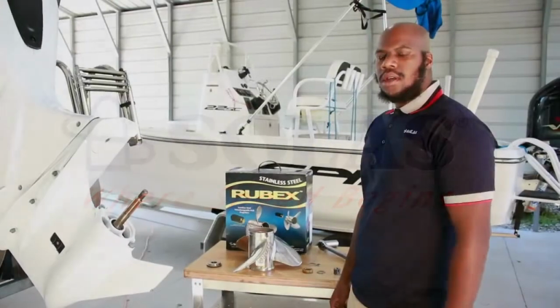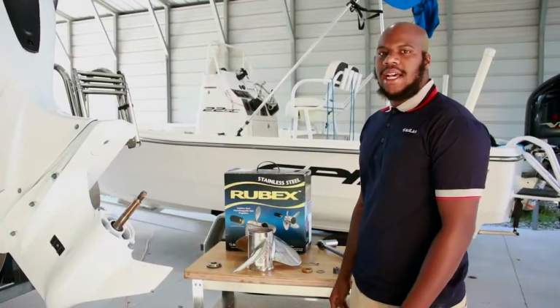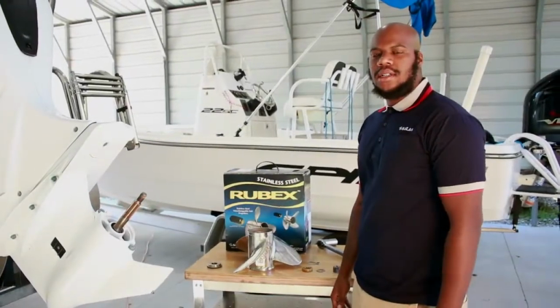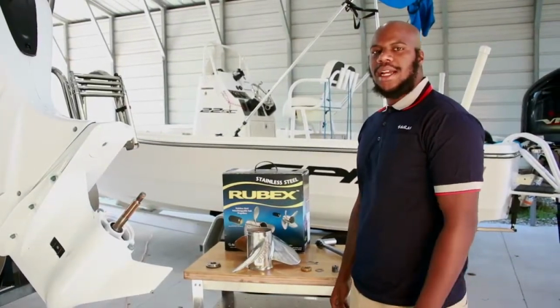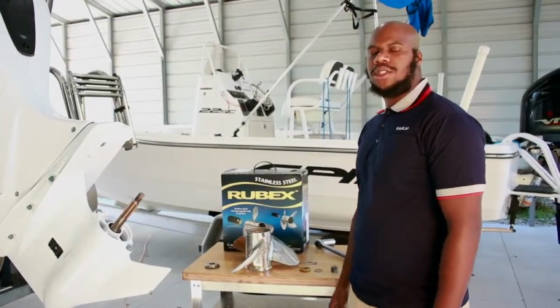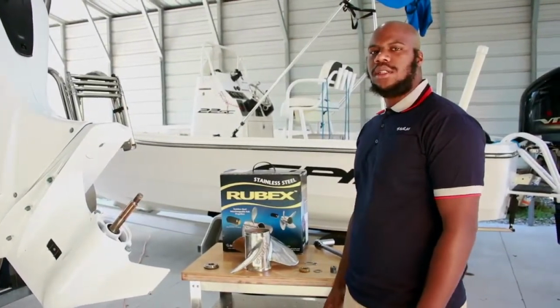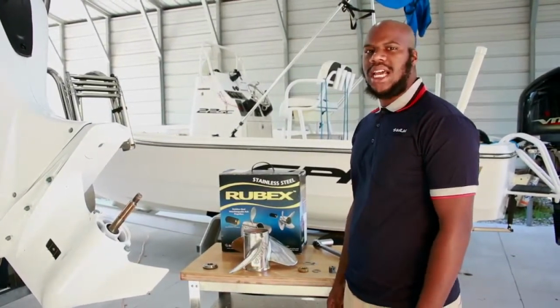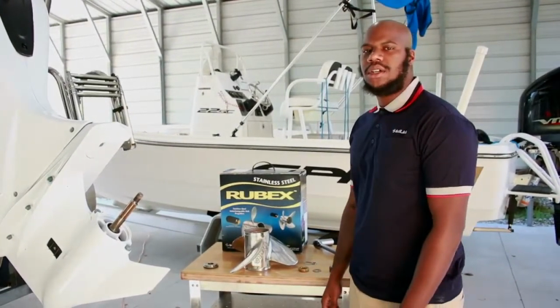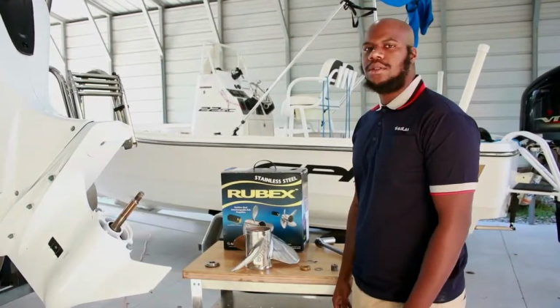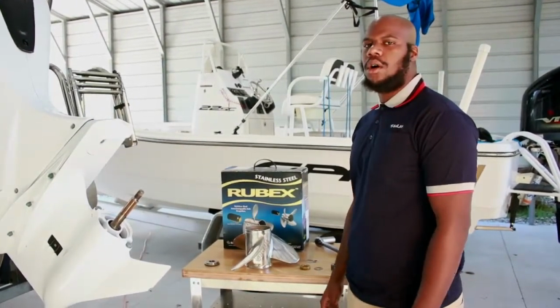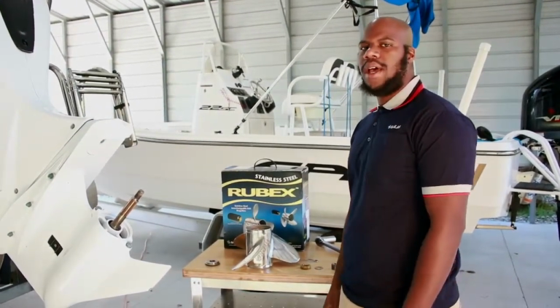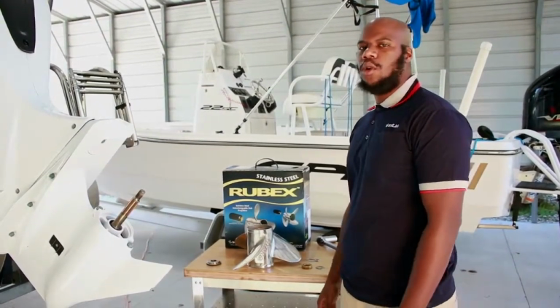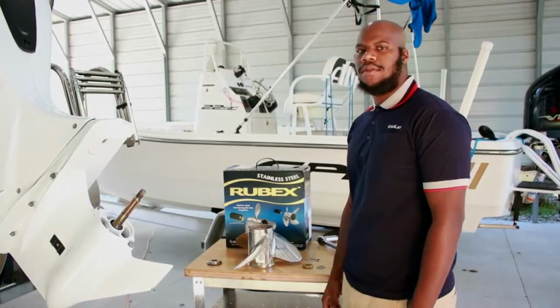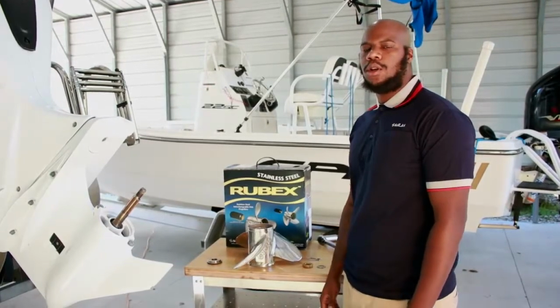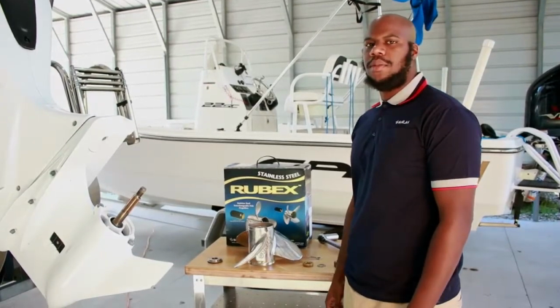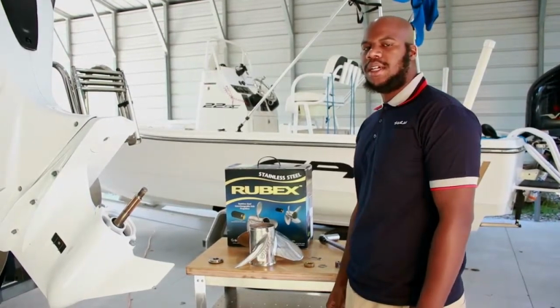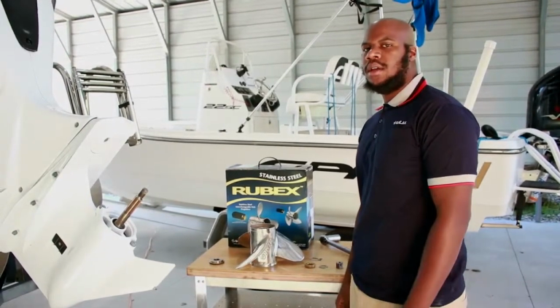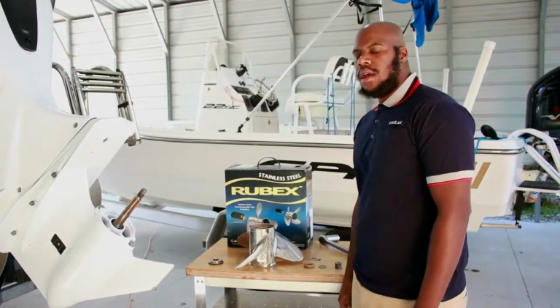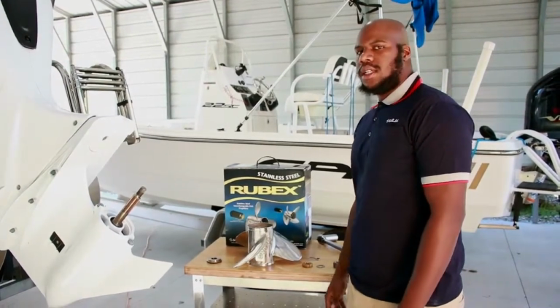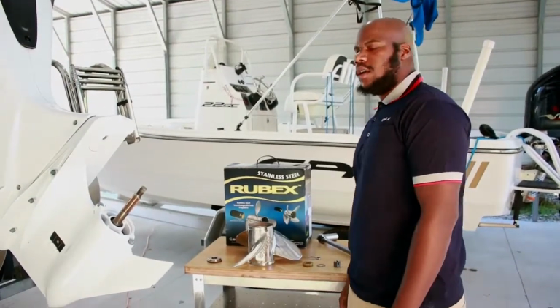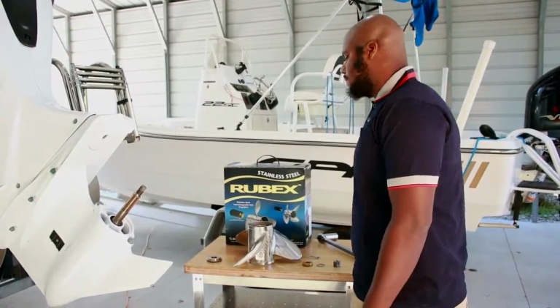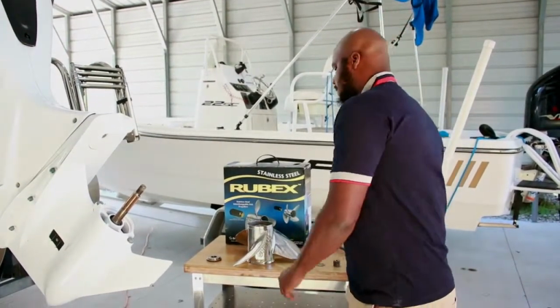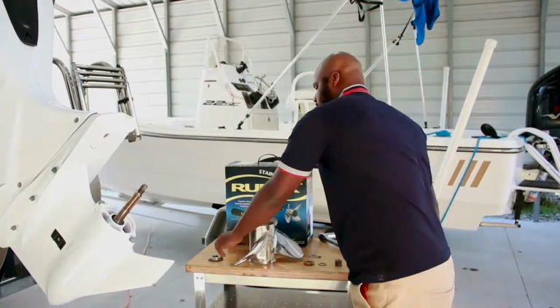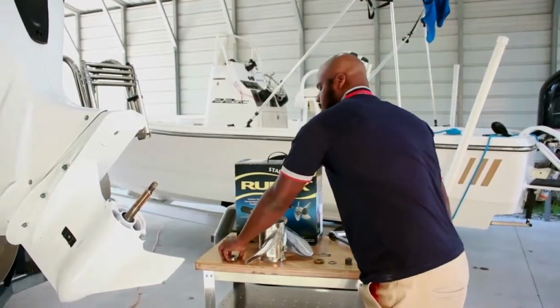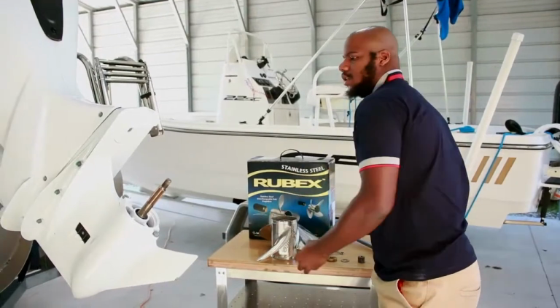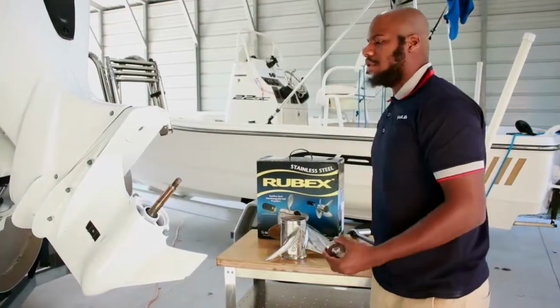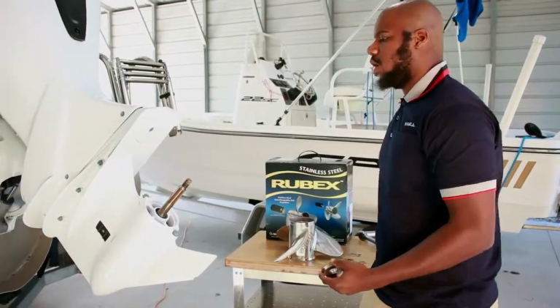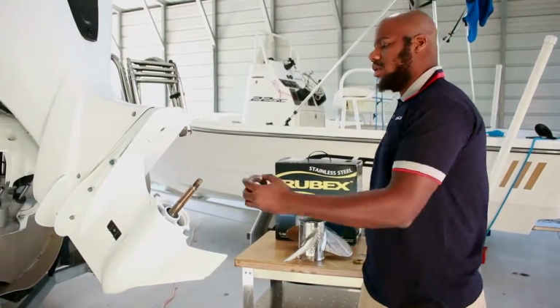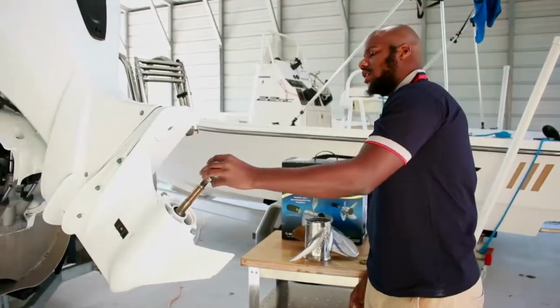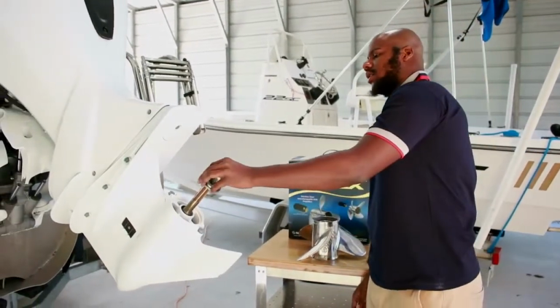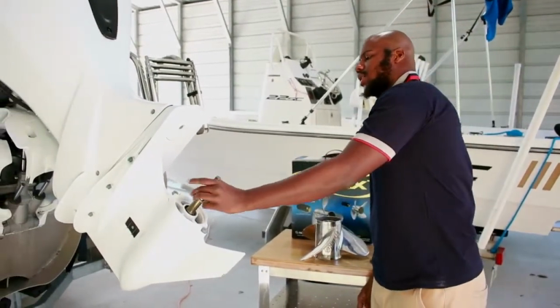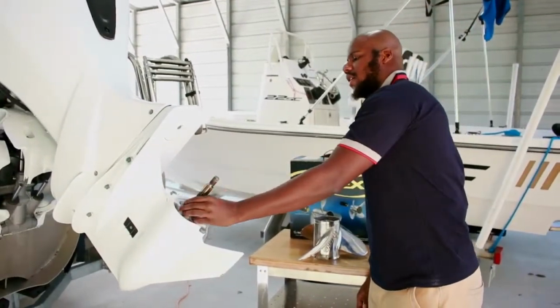Hey guys, it's Matt here with Solus. Today I'm going to be showing you how to install our Rubex 107 and 107B hub kits. Let's get started. First, you have your thrust washer — make sure that the taper side faces the propeller shaft's tapered side.